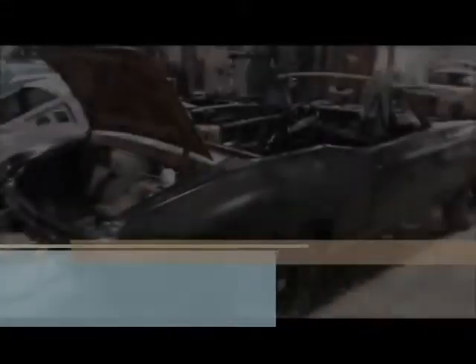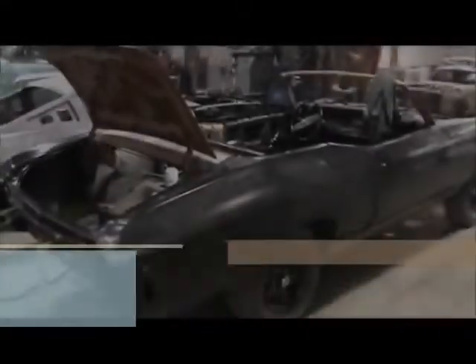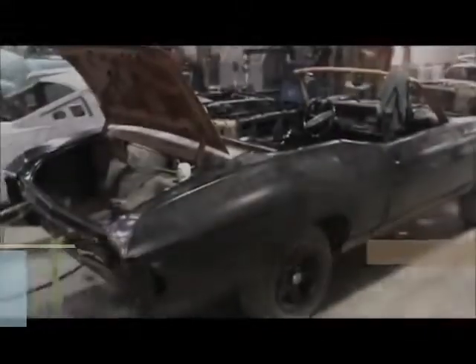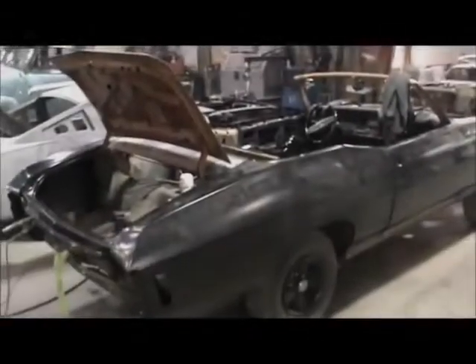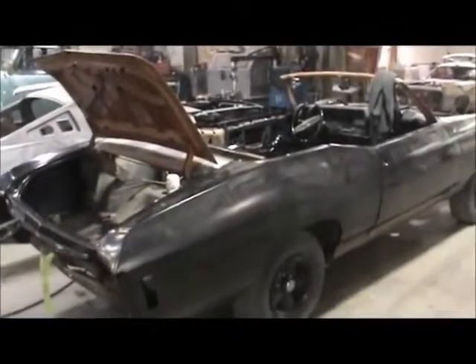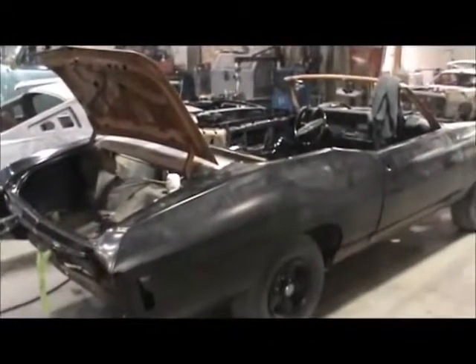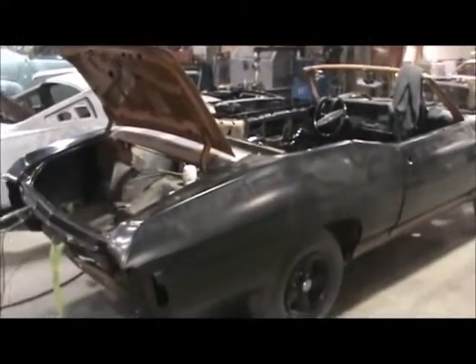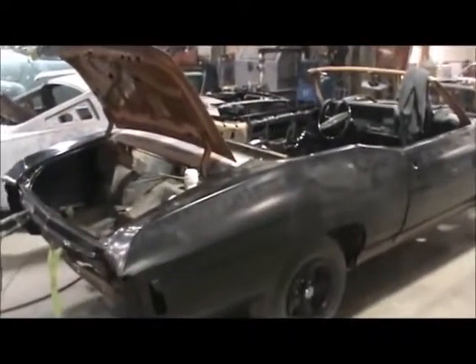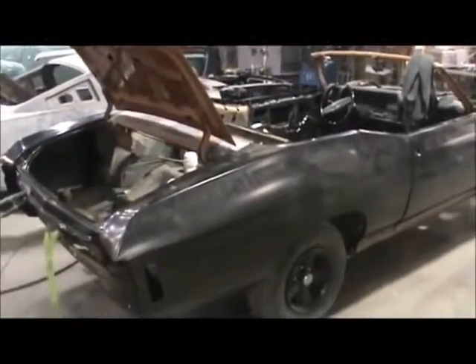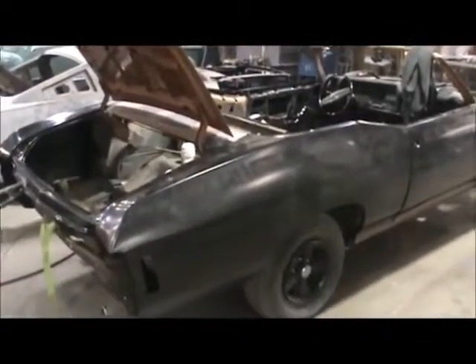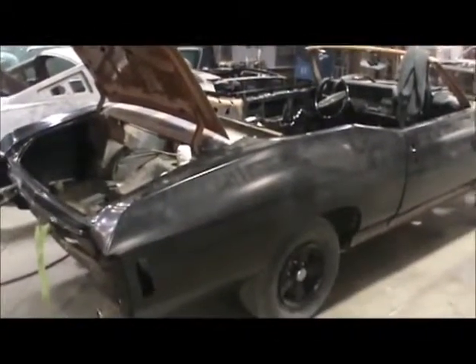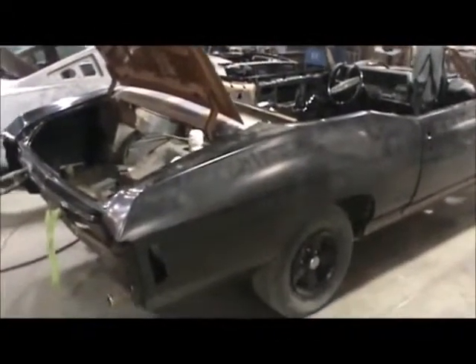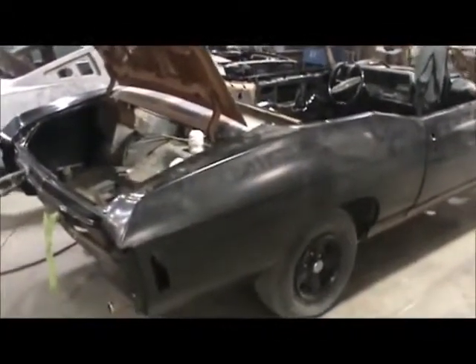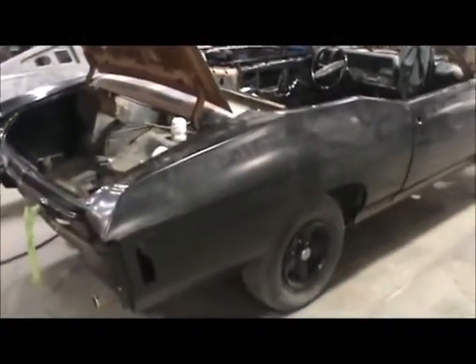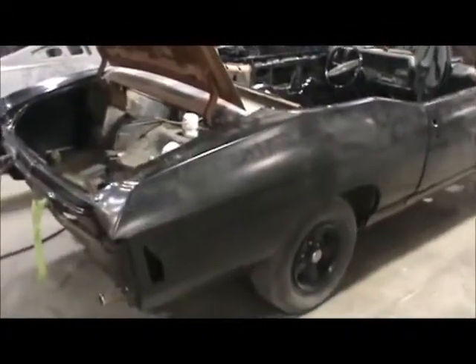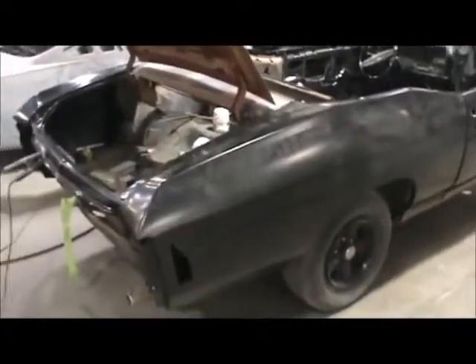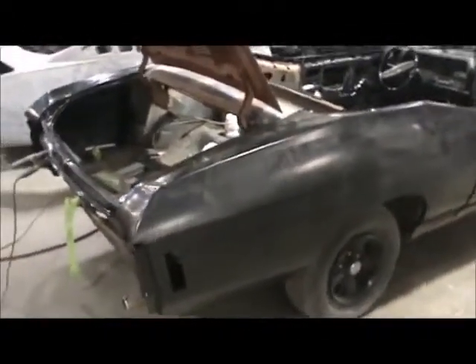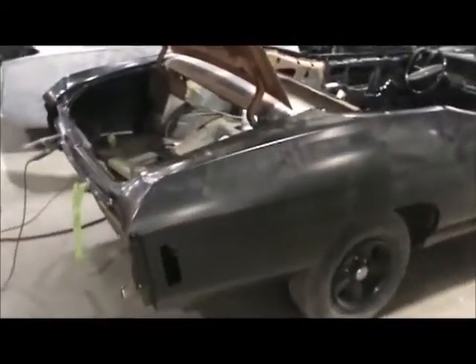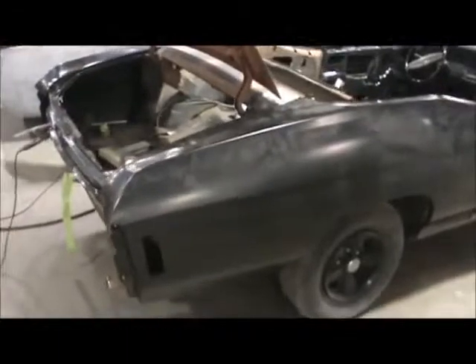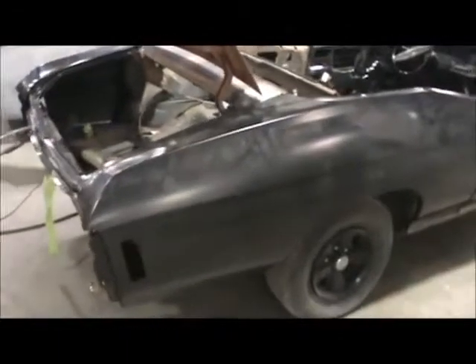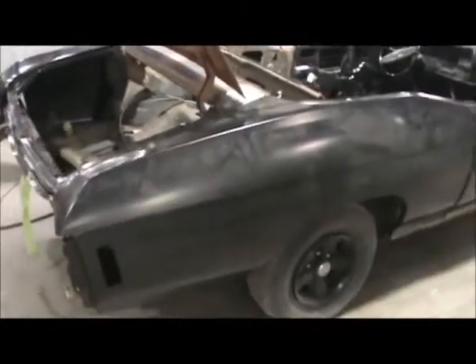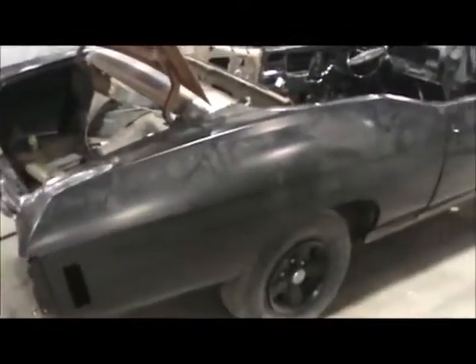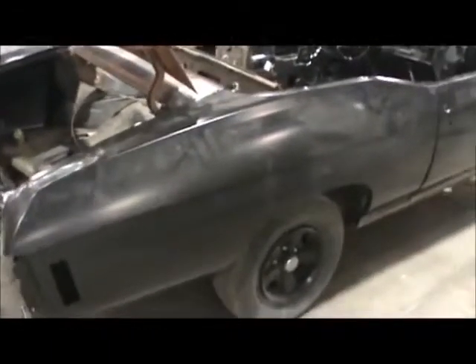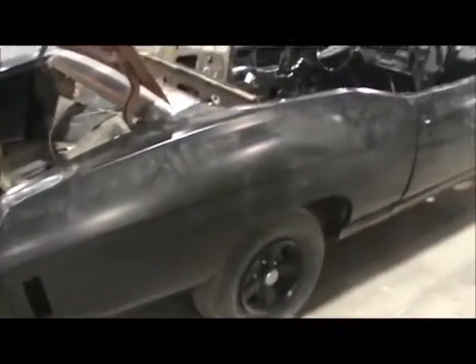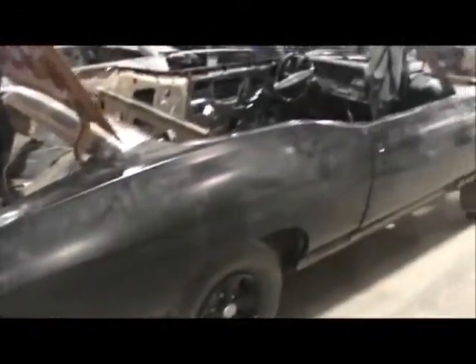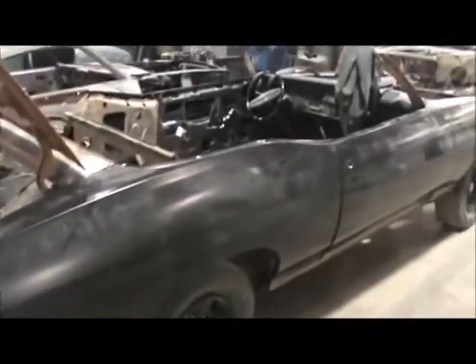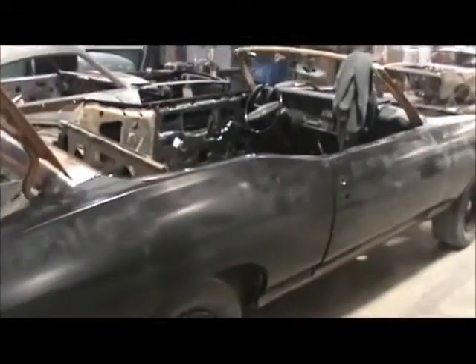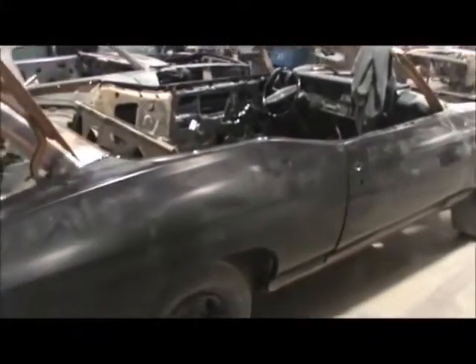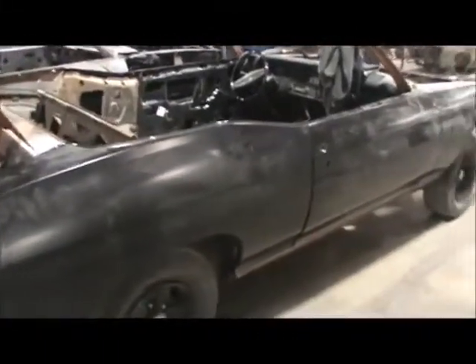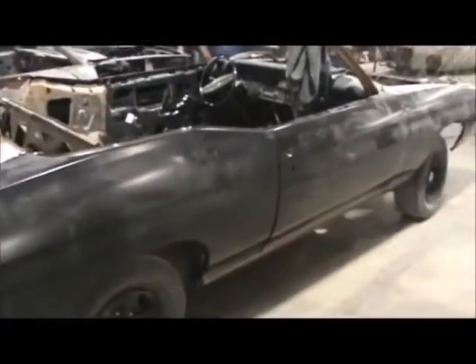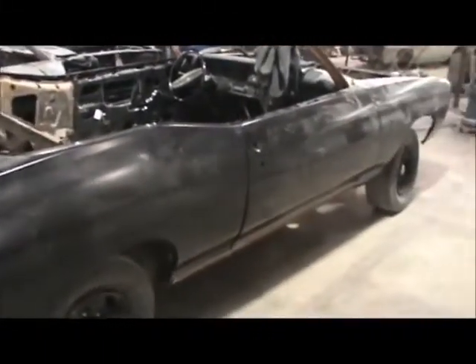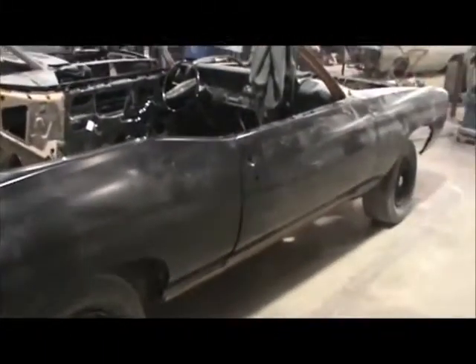This is John Hanspar with Precision Restorations here in St. Louis, Missouri. This is our 1971 Chevelle SS convertible restoration project.